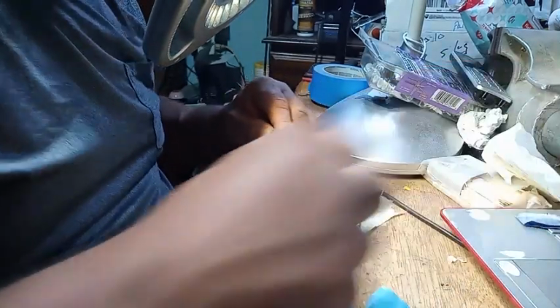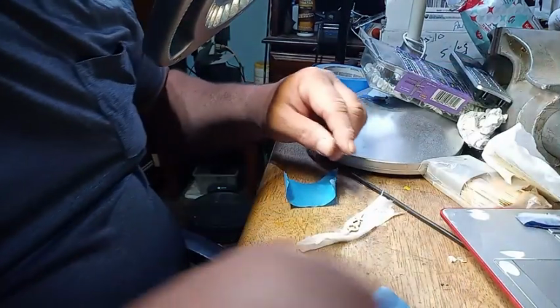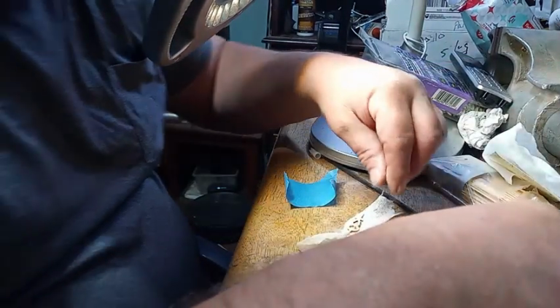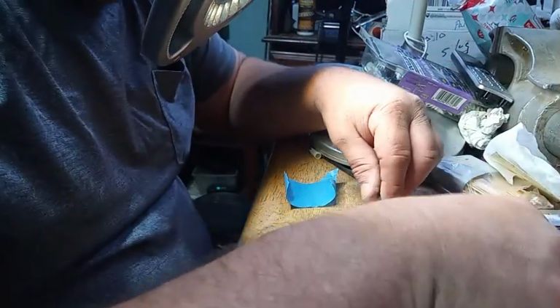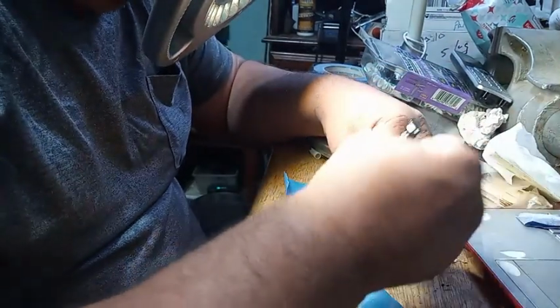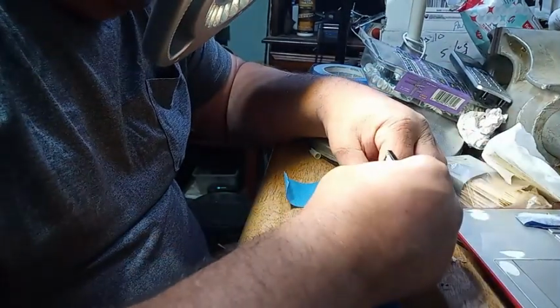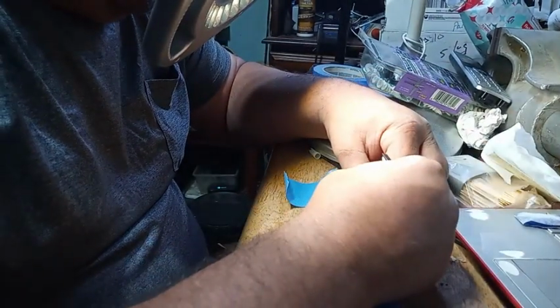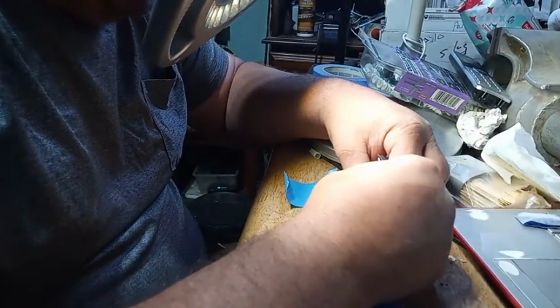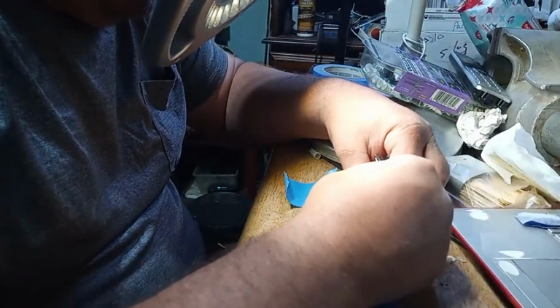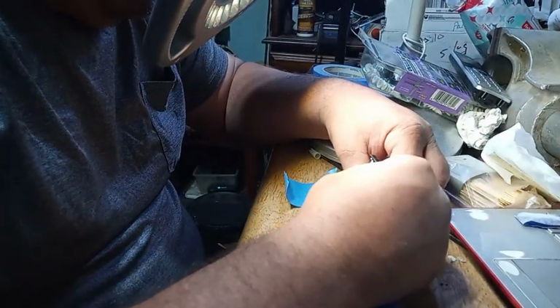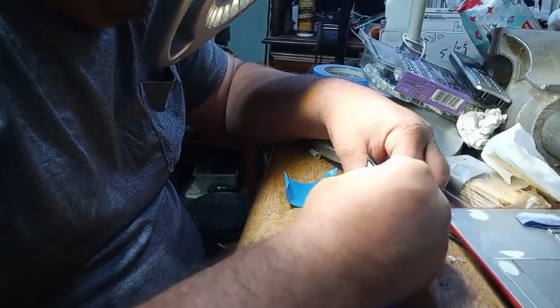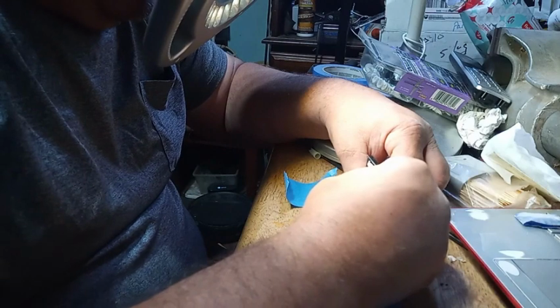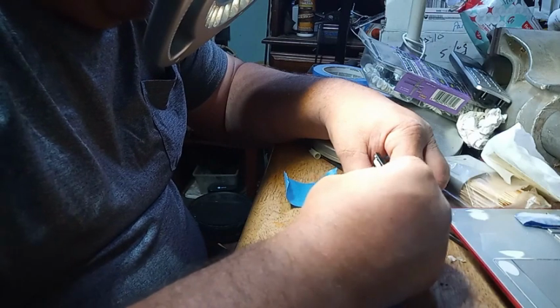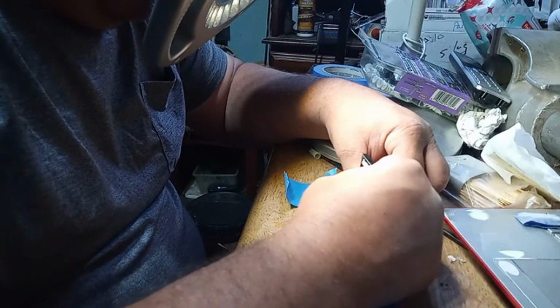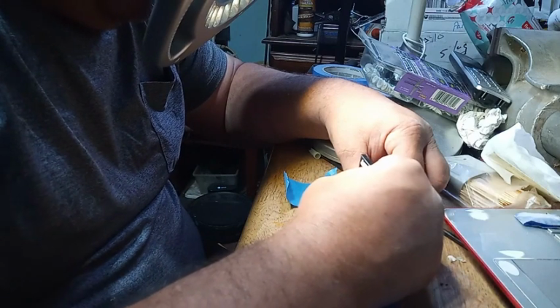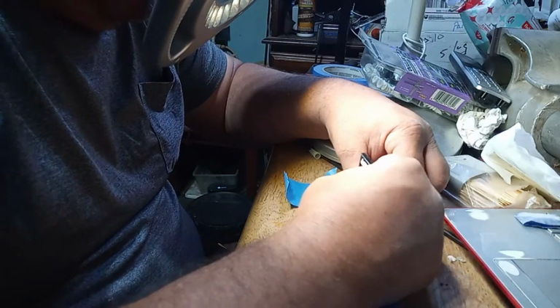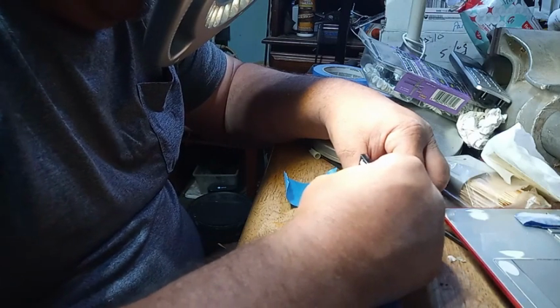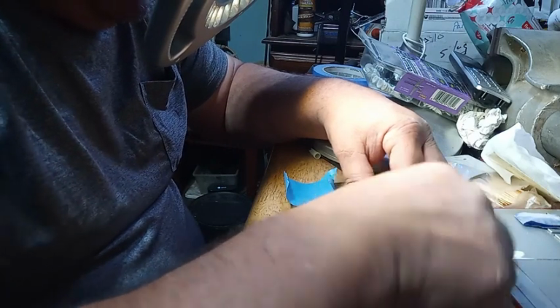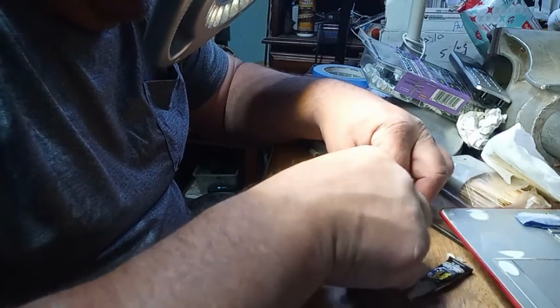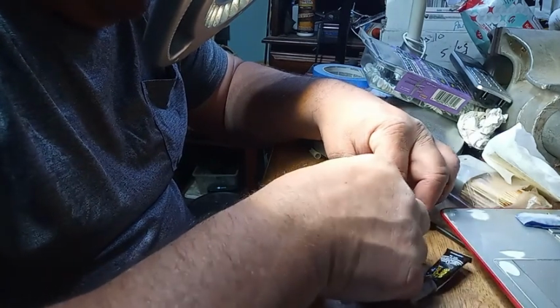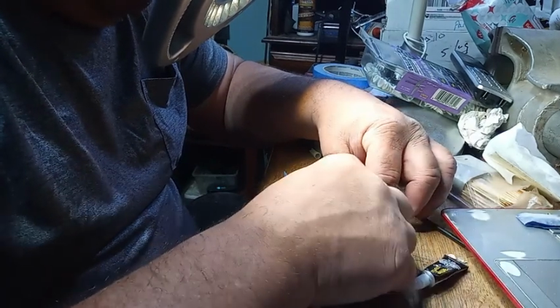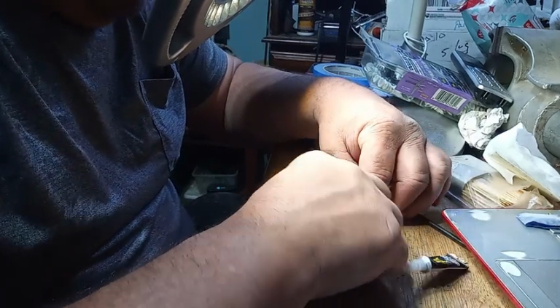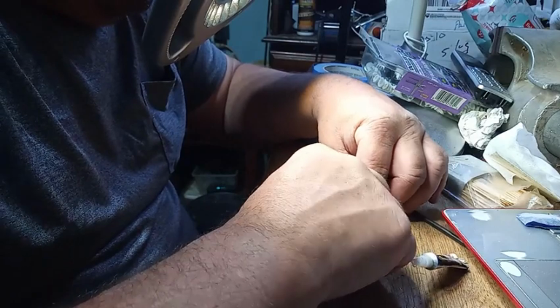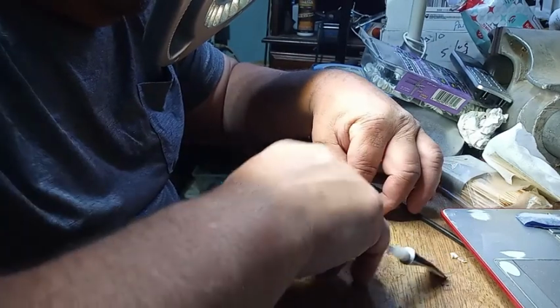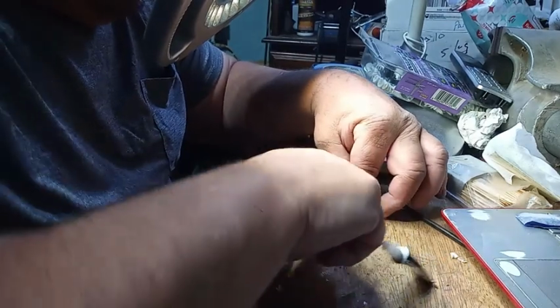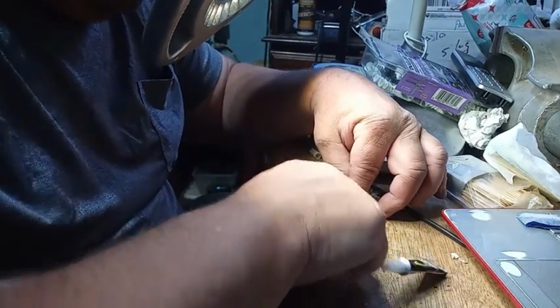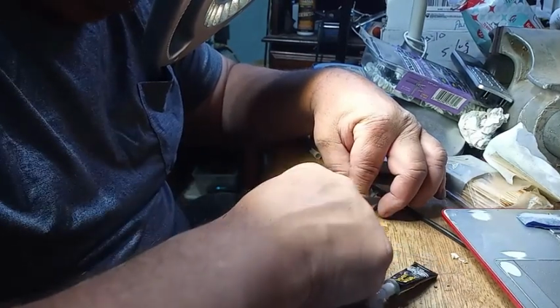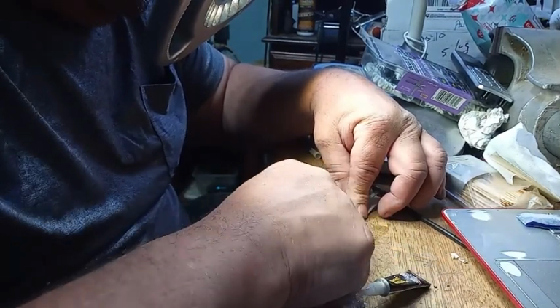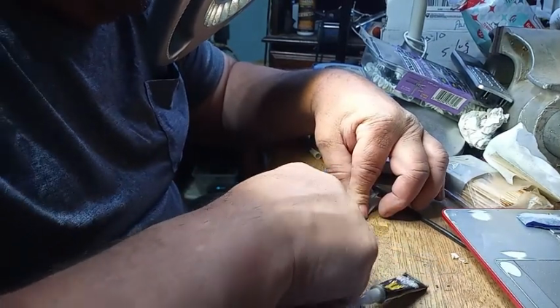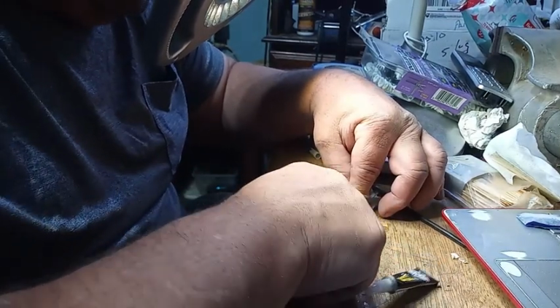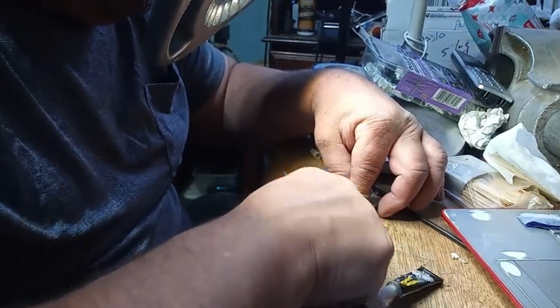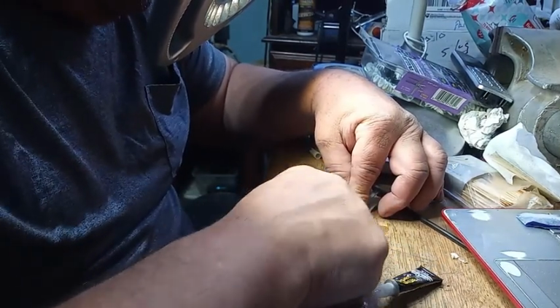Again, adding the superglue to this side, and then folding this material over to meet that superglue.